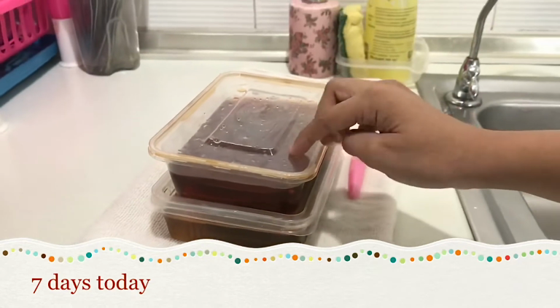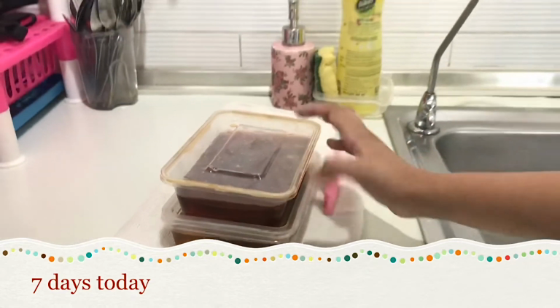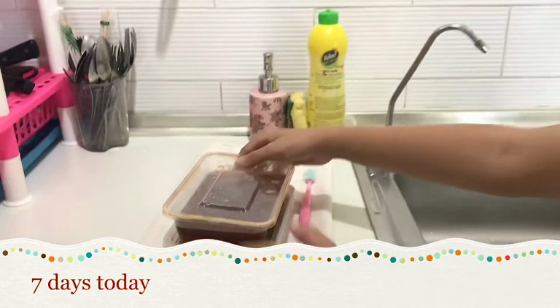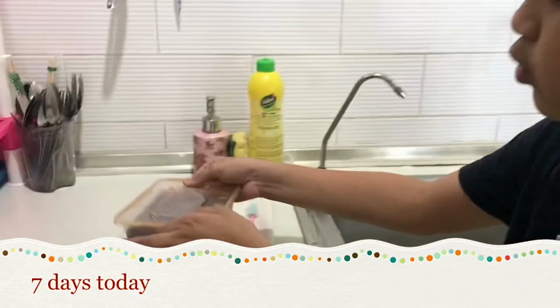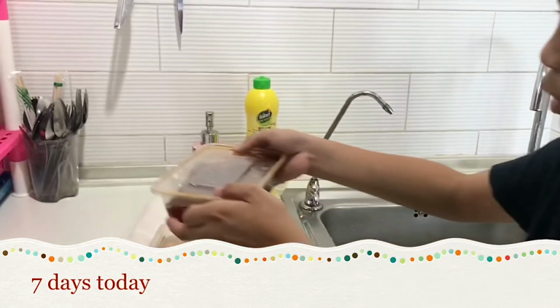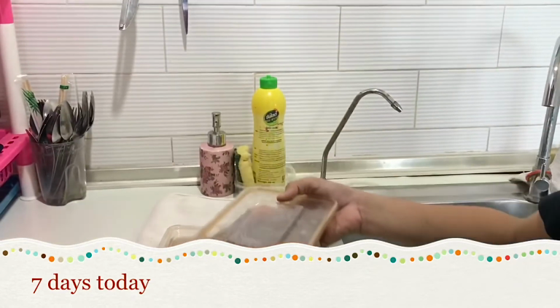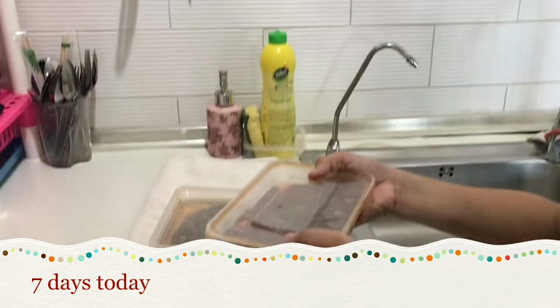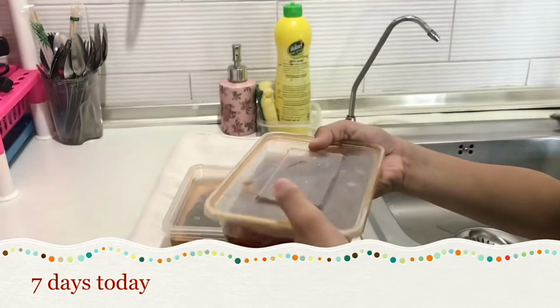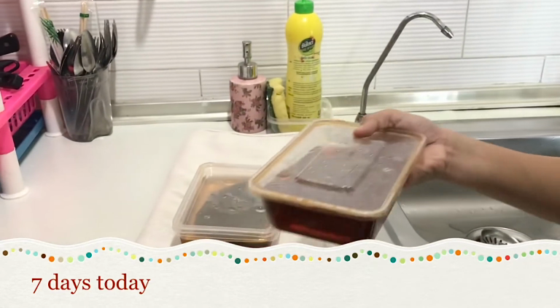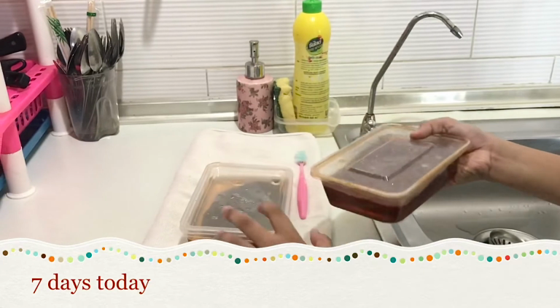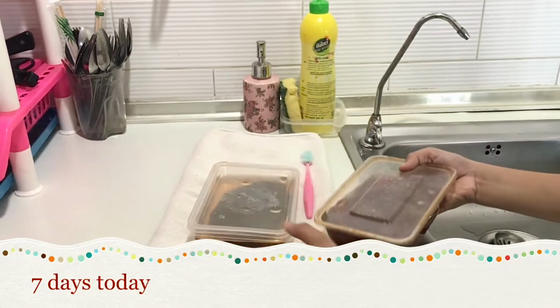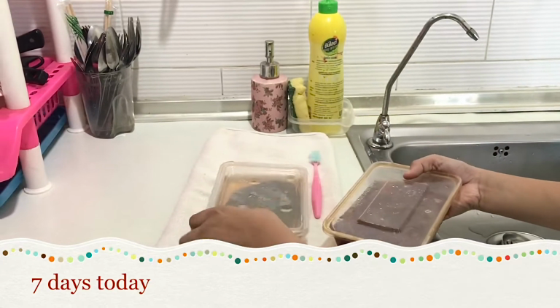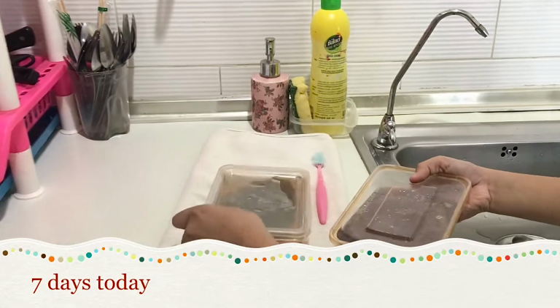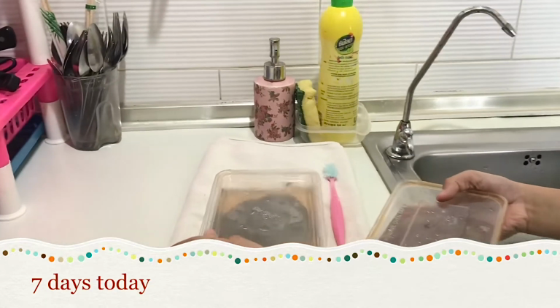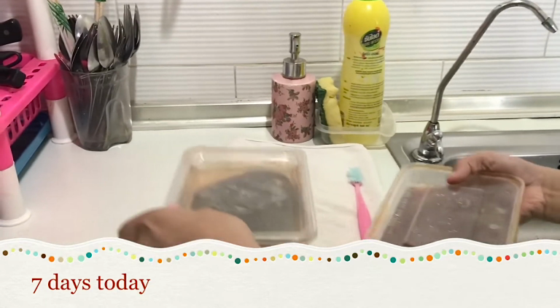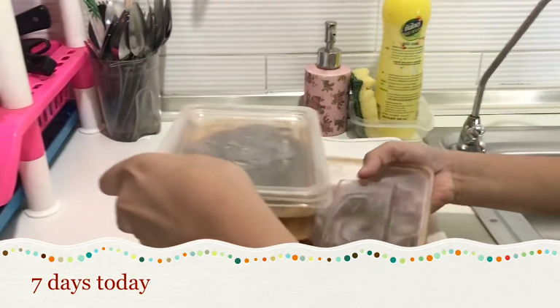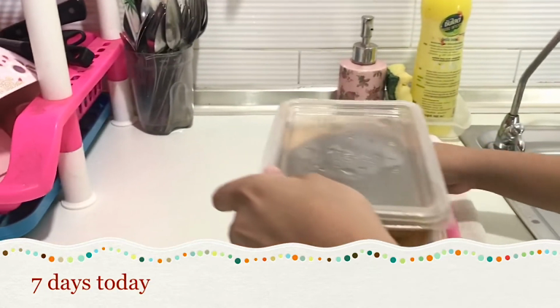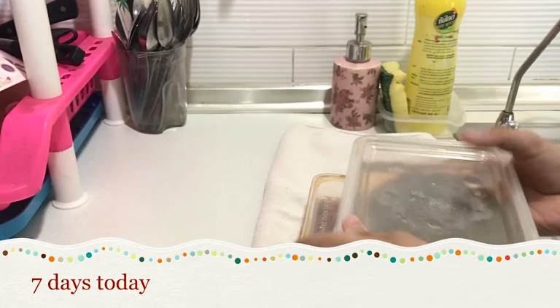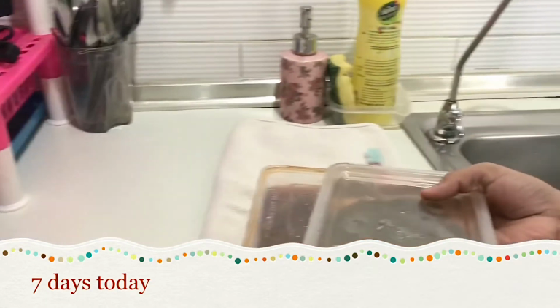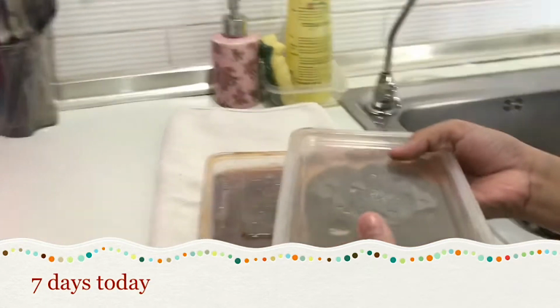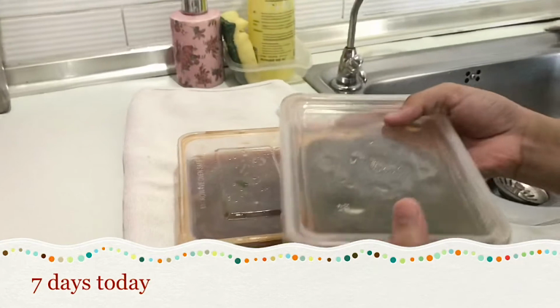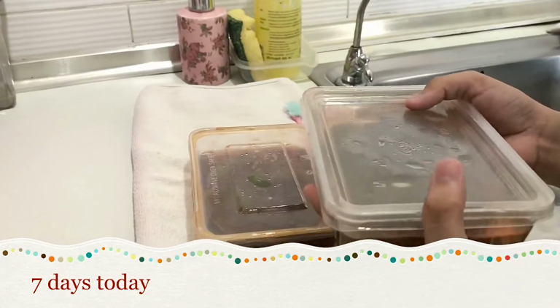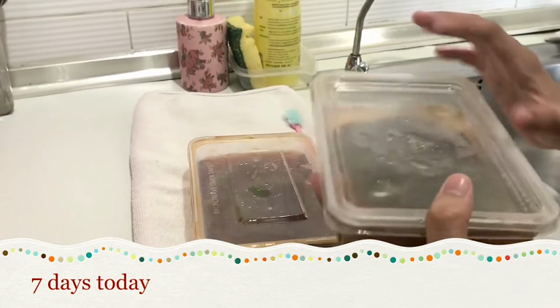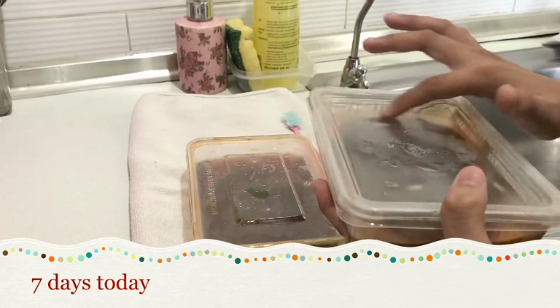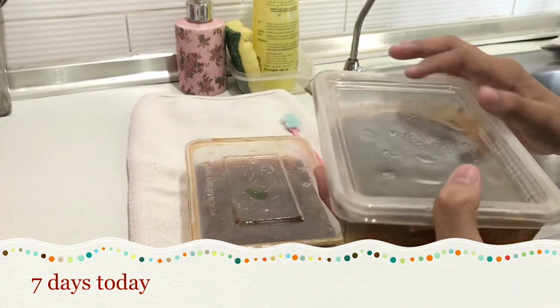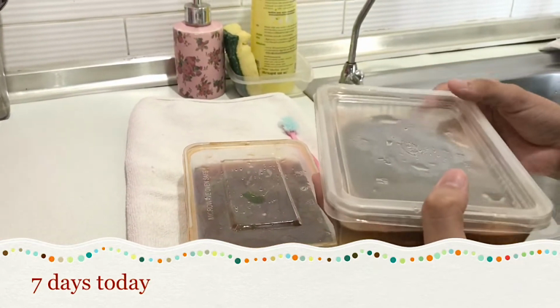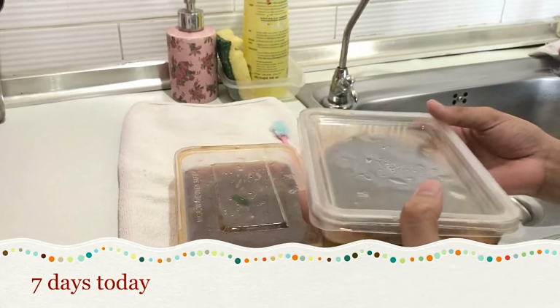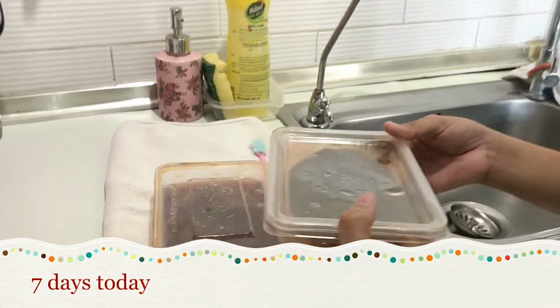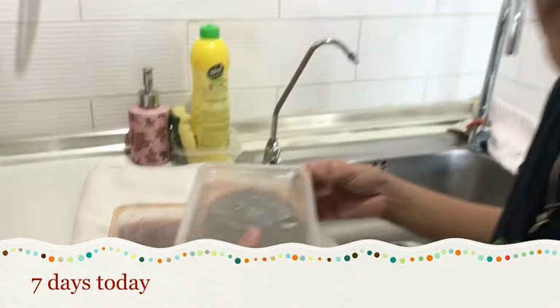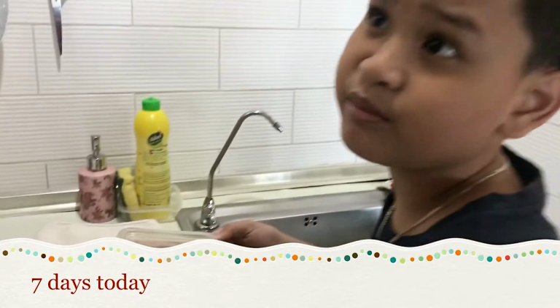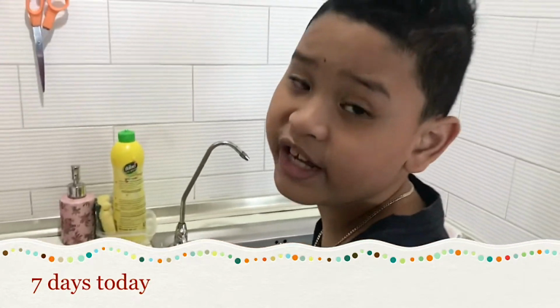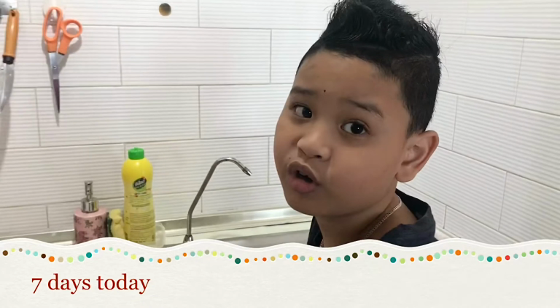This one is where I put the detergent, and this one's just pure water. This one probably did not work because if you want to use pure water it would take mostly about 15 or 16 more days, or more.